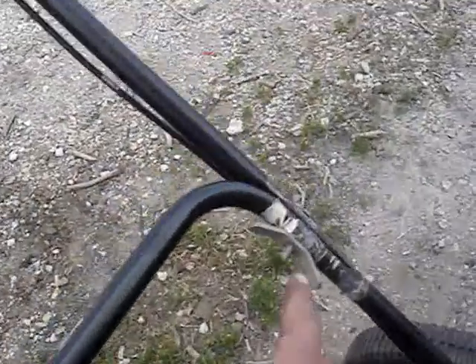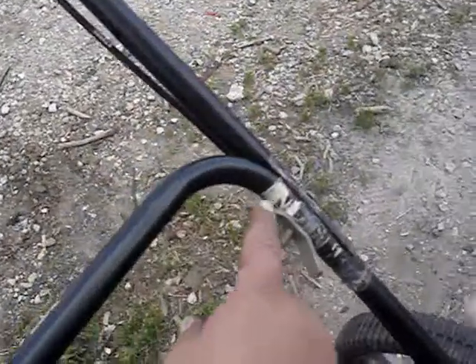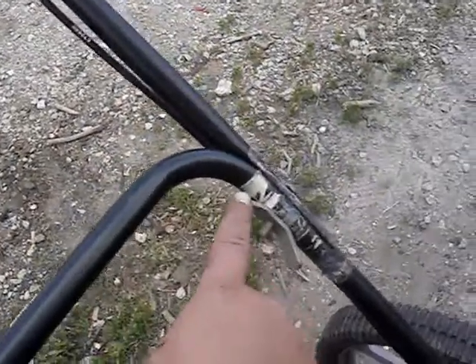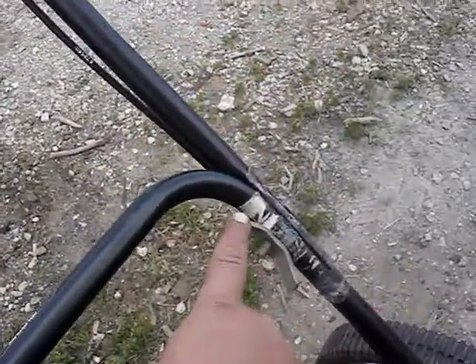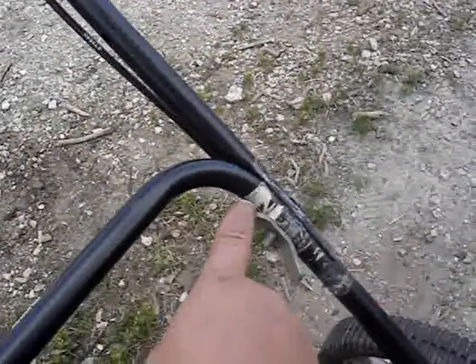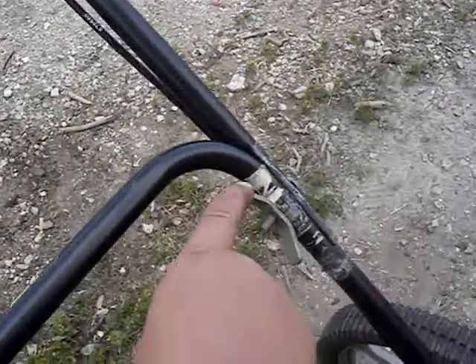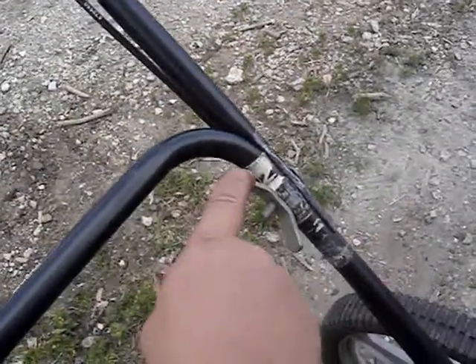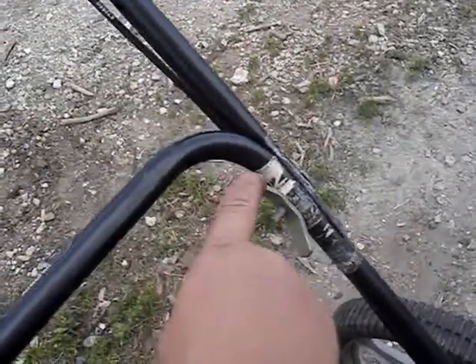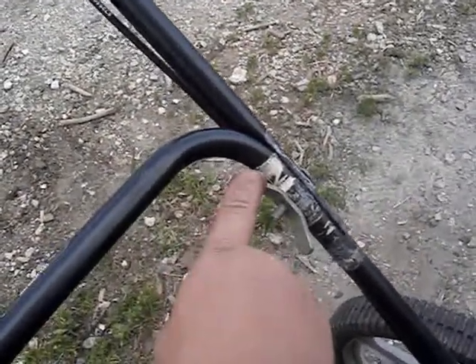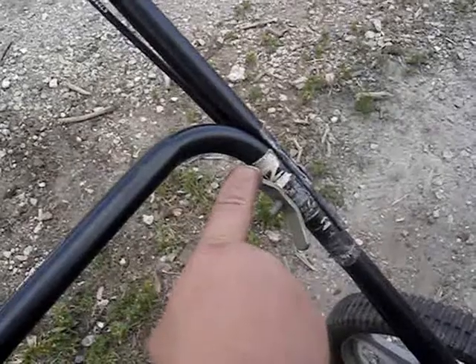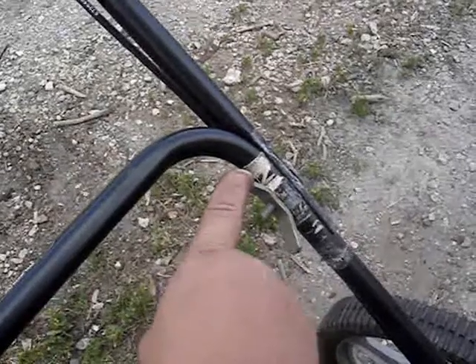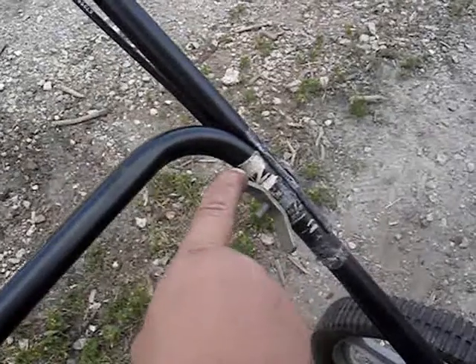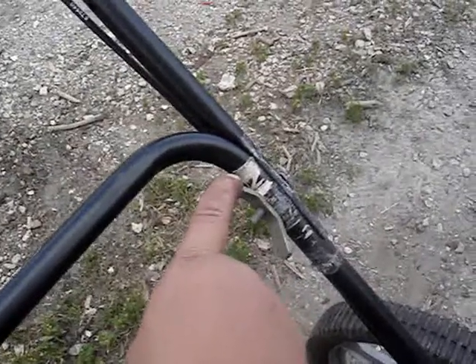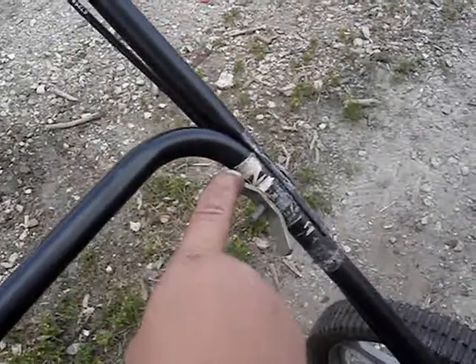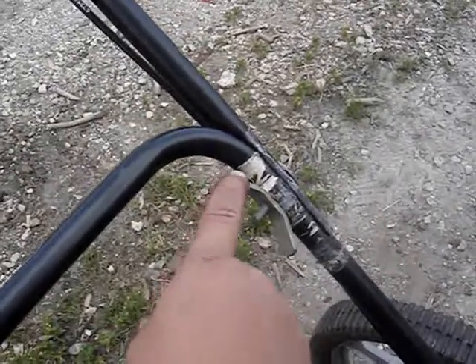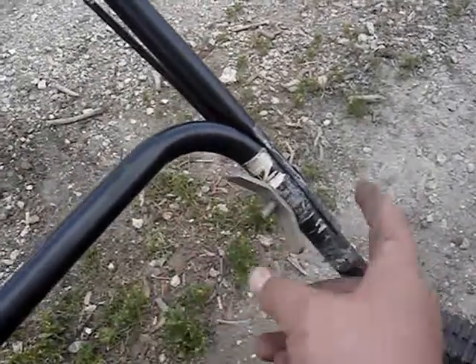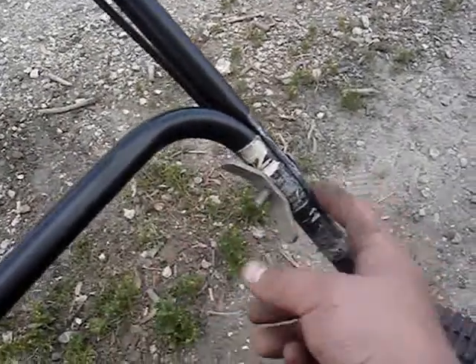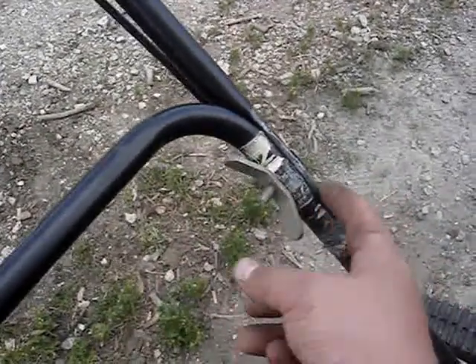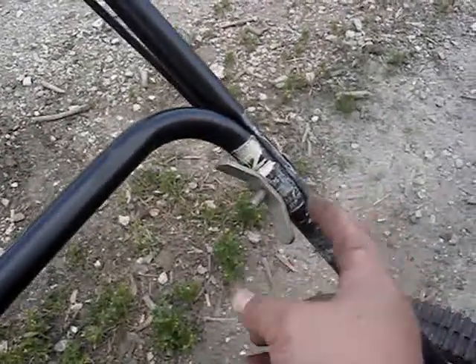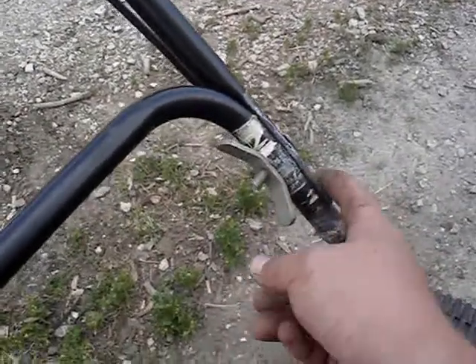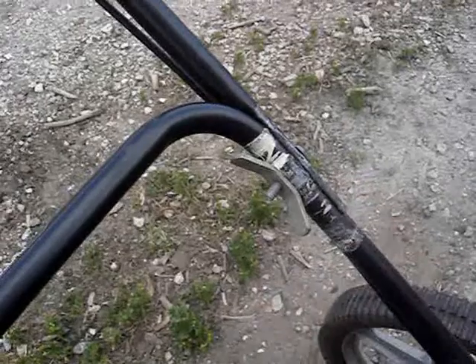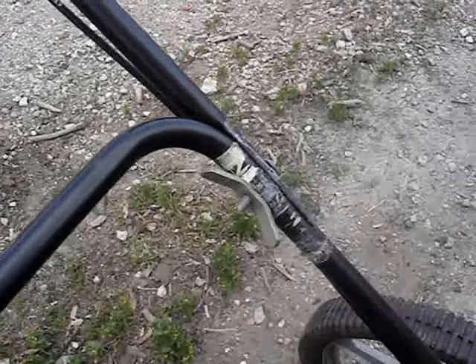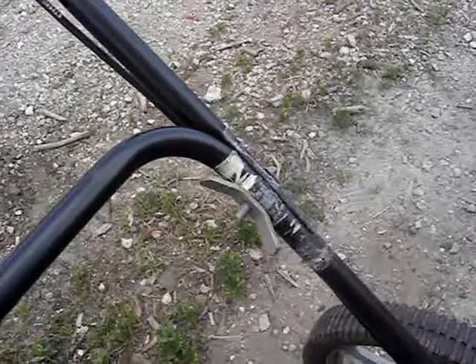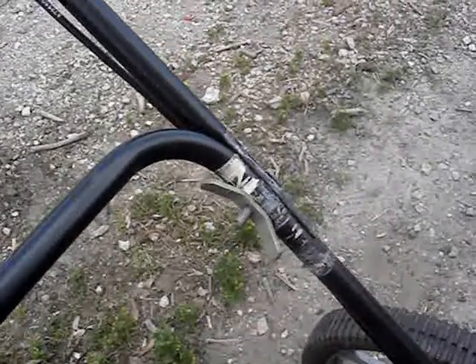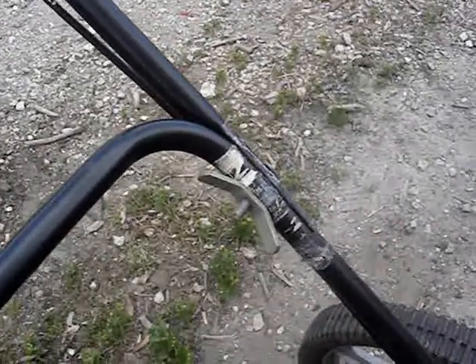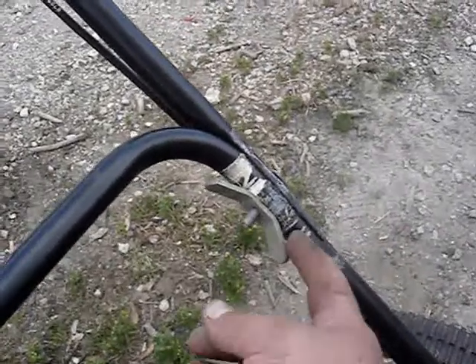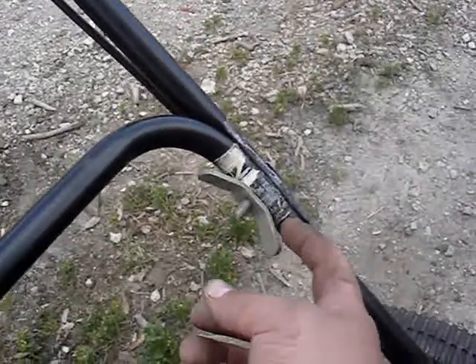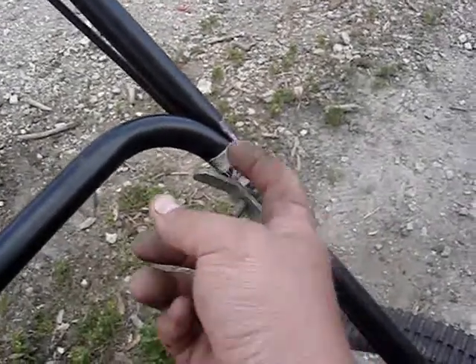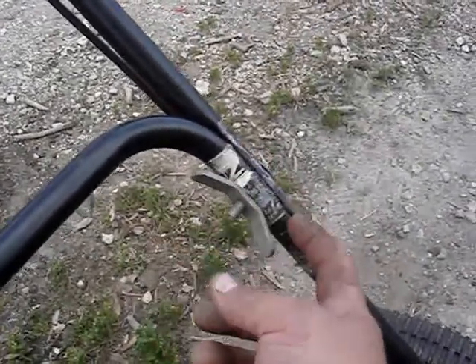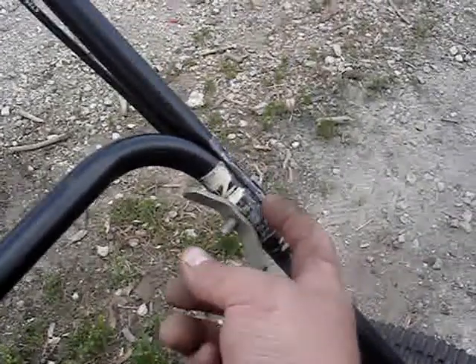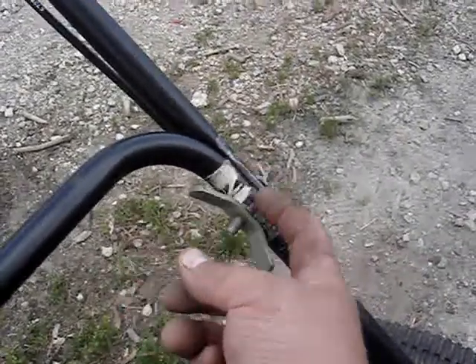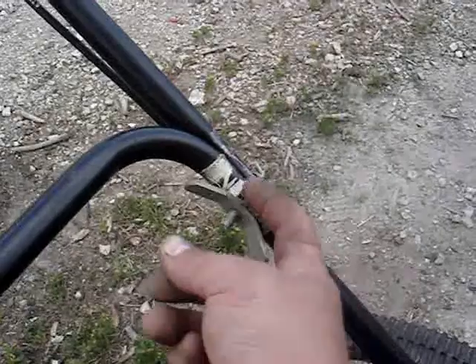Also, when one of the handlebar bolts went missing, instead of buying a new bolt at the hardware store, they duct taped the two handles together and they did a really good job. I had to take a heat gun to get all the old tape off.